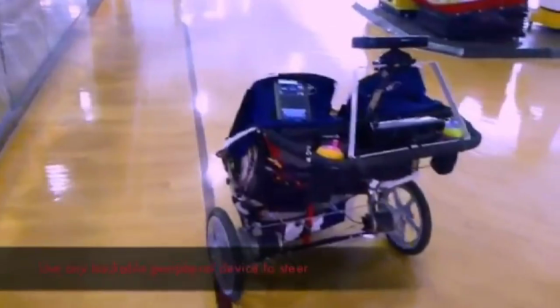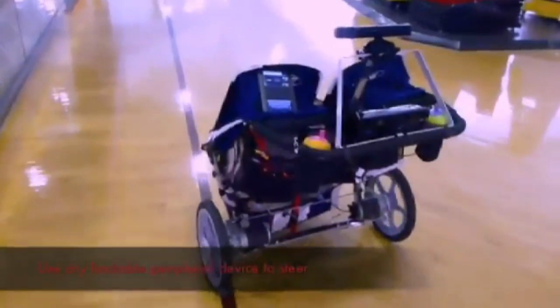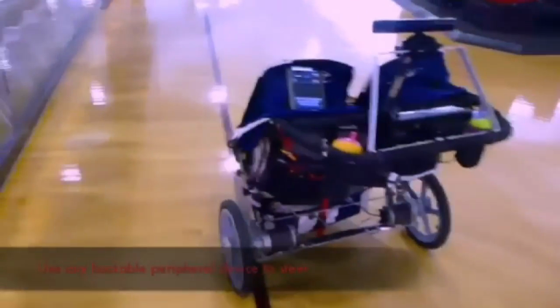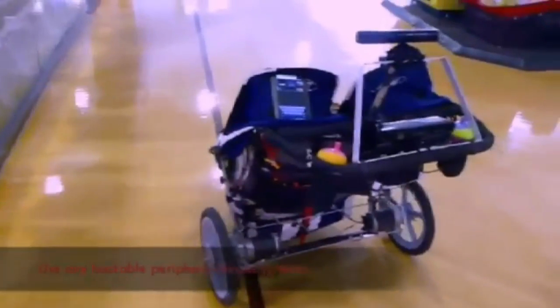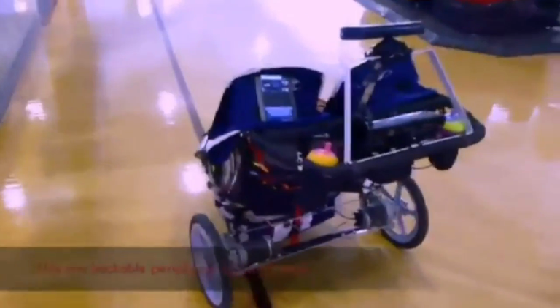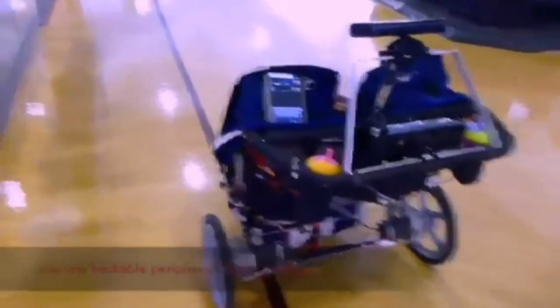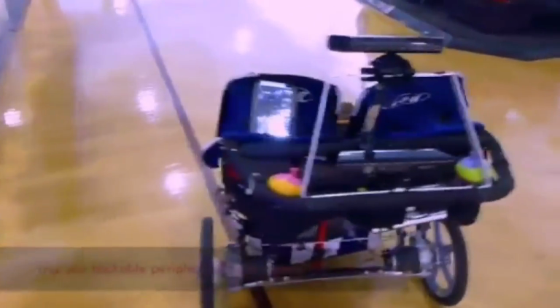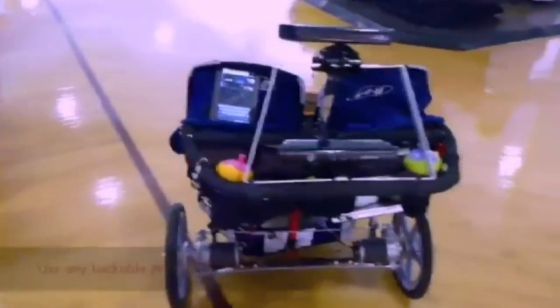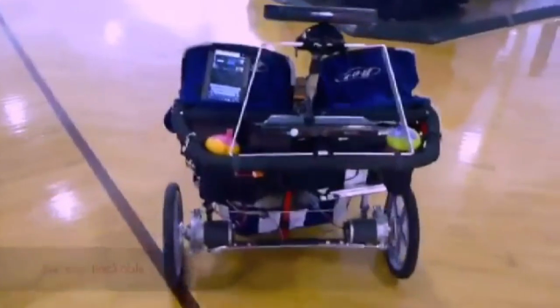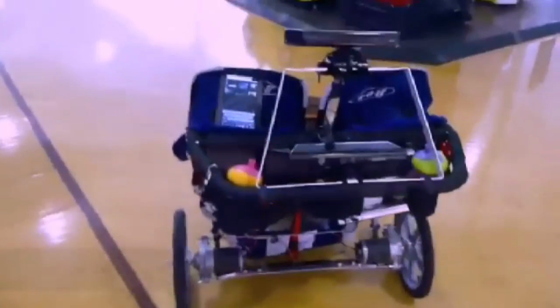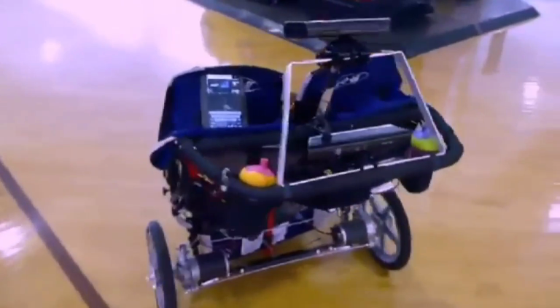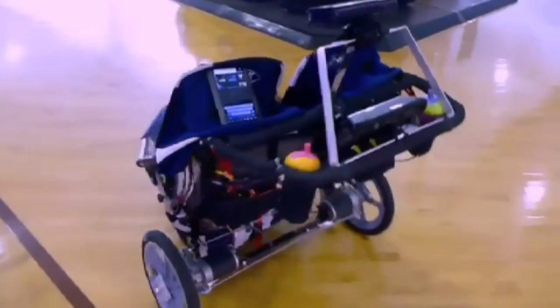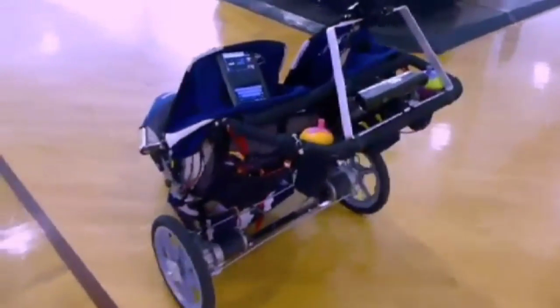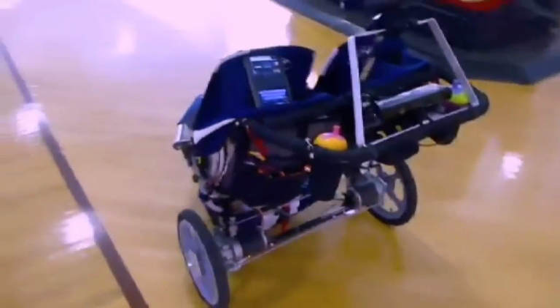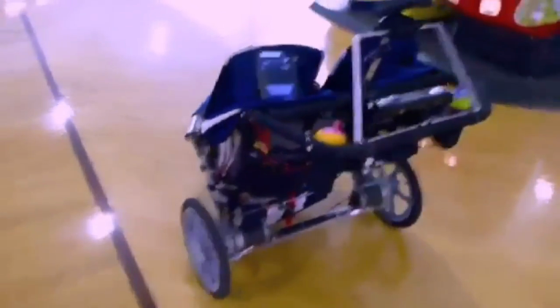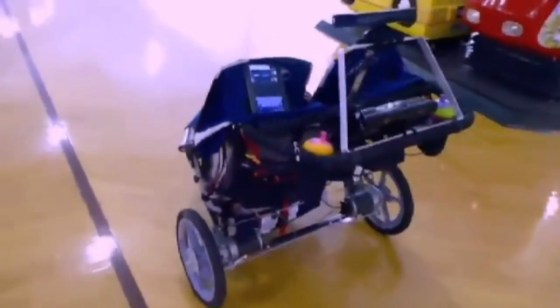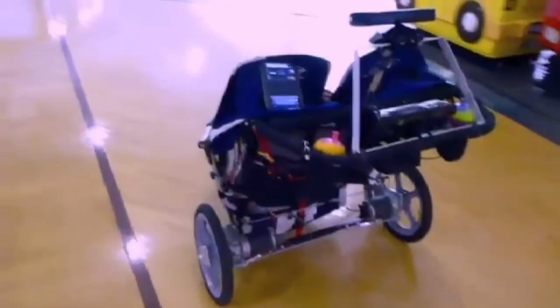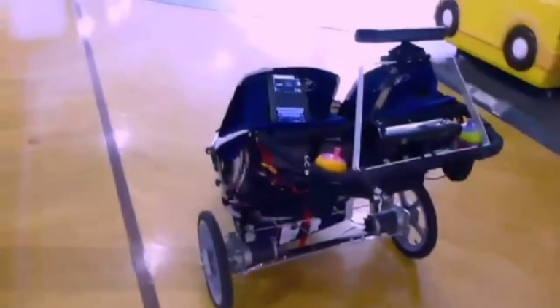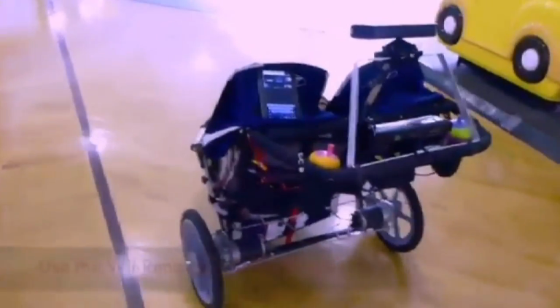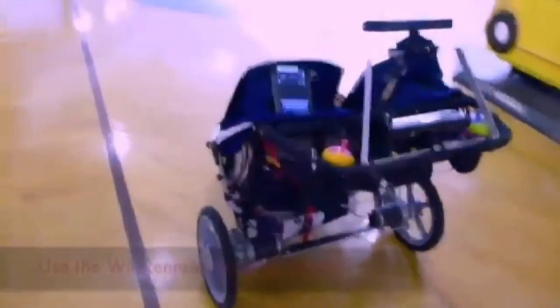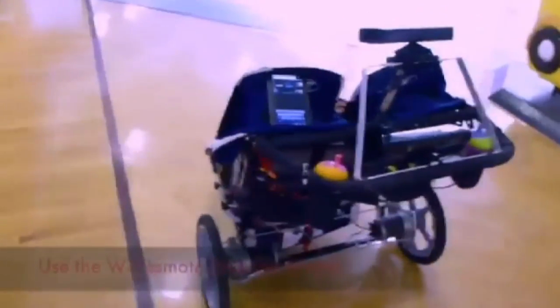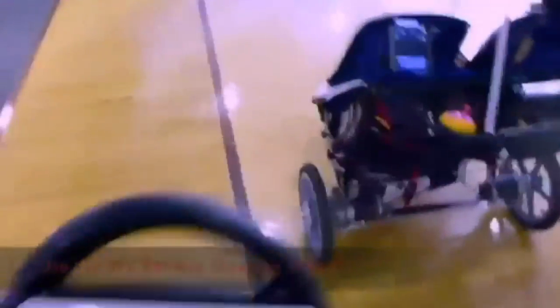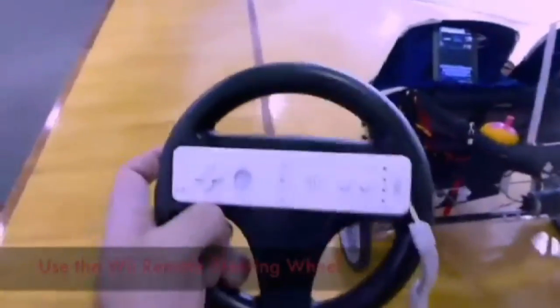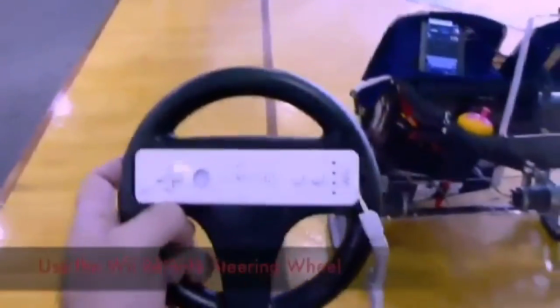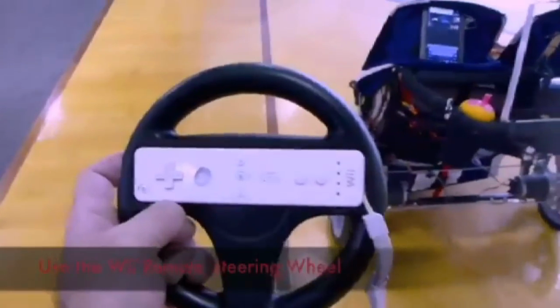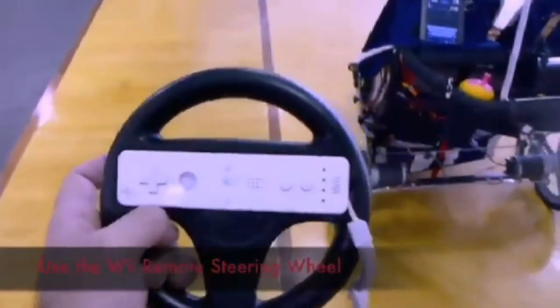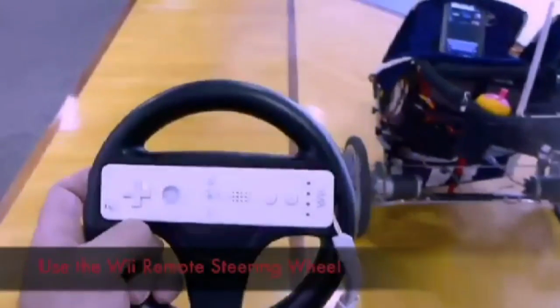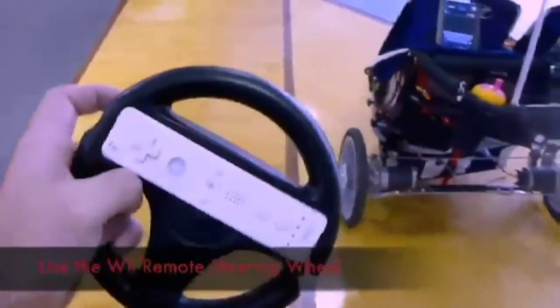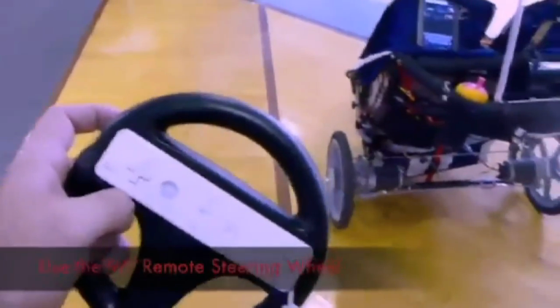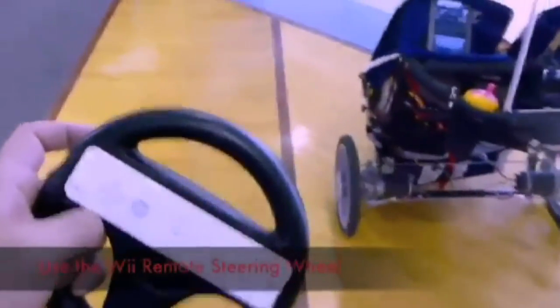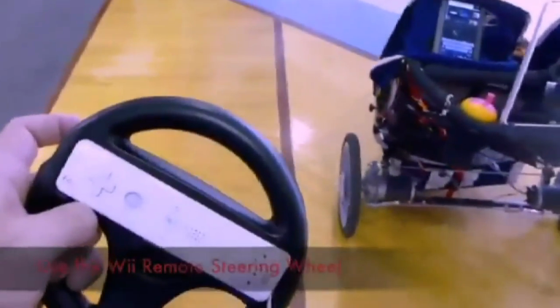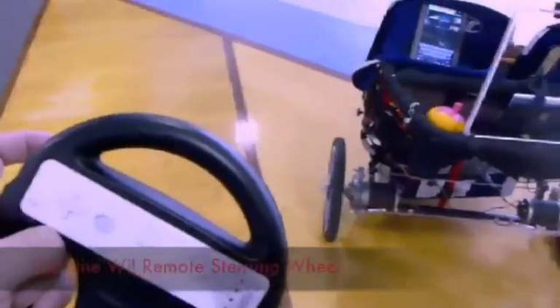A pram with no parents or child, but still moving. Is this the latest remote controlled device that could catch on? Combining a Wii remote and the Xbox Kinect, it becomes a buggy that can be driven, but can also avoid obstacles.